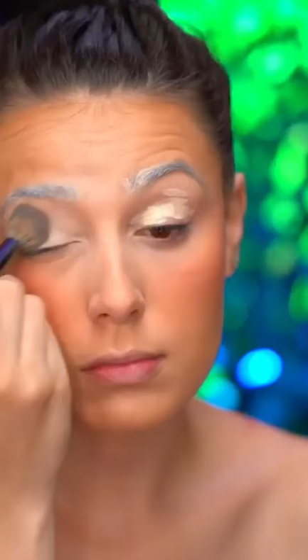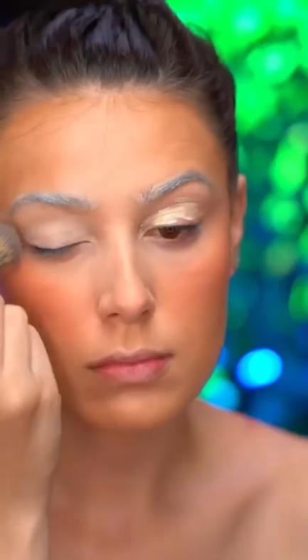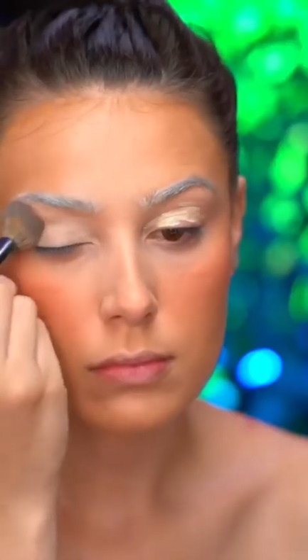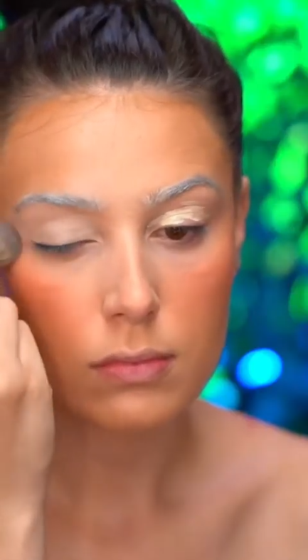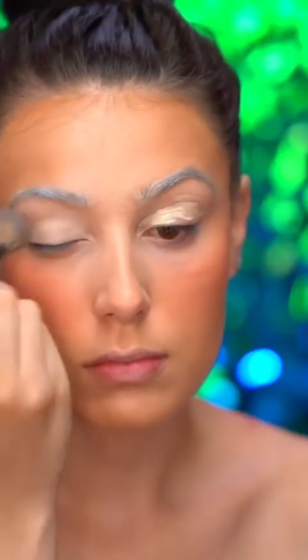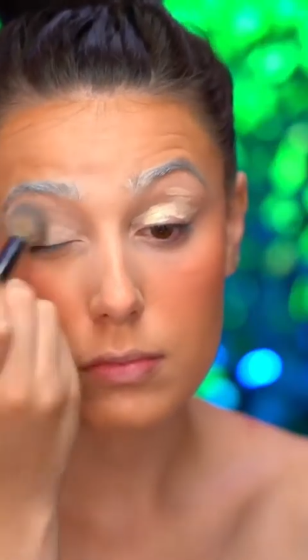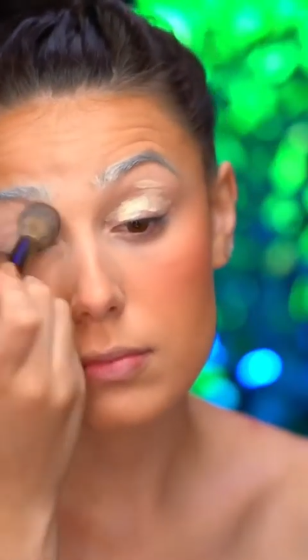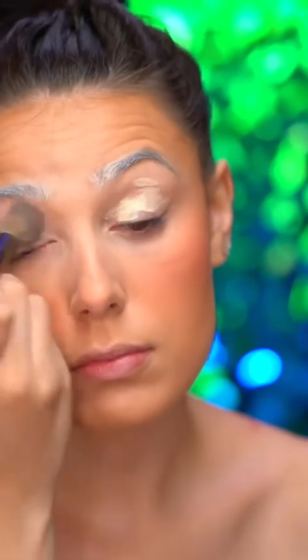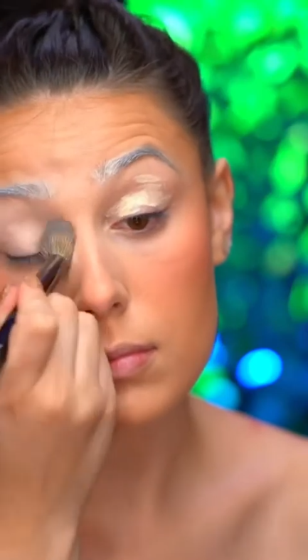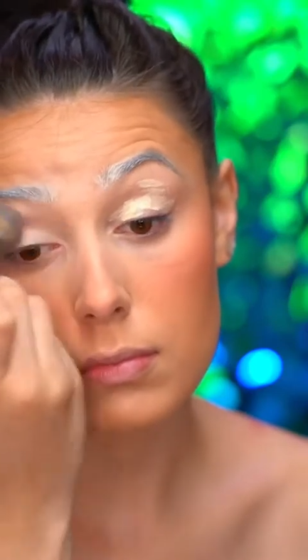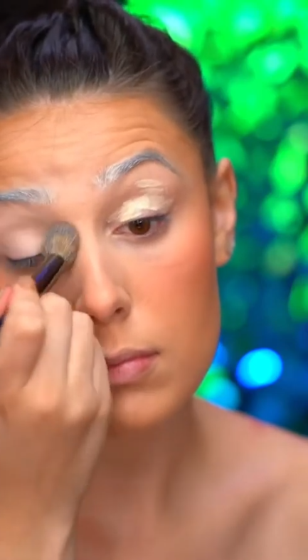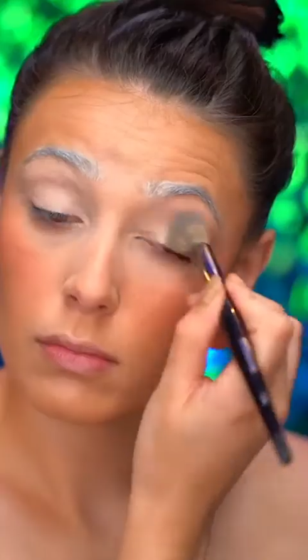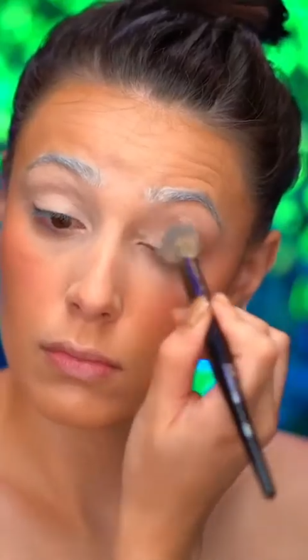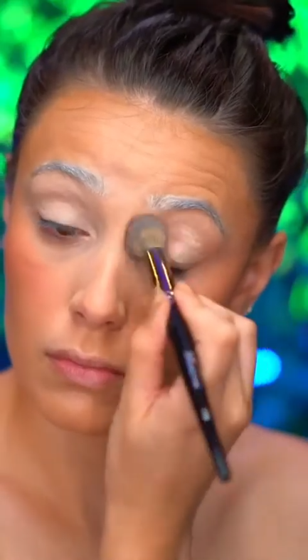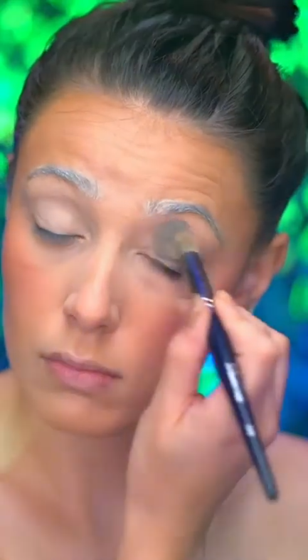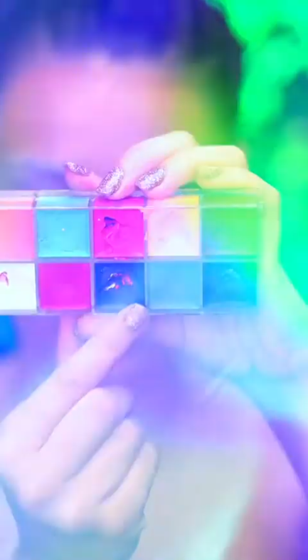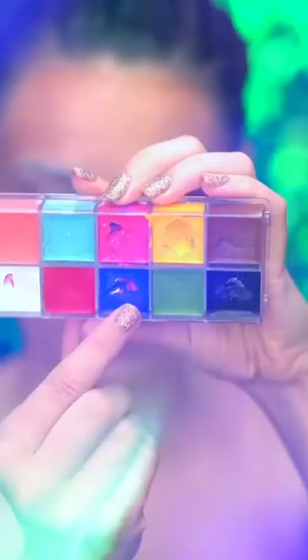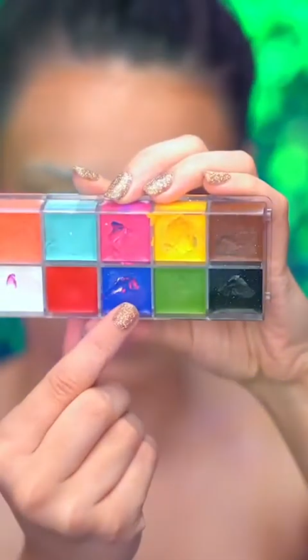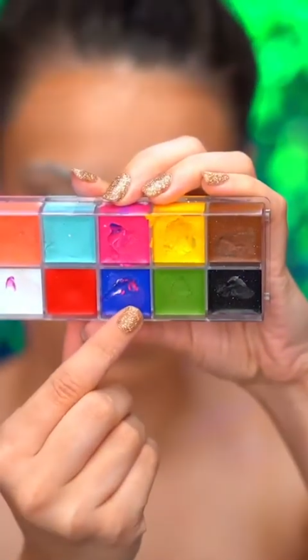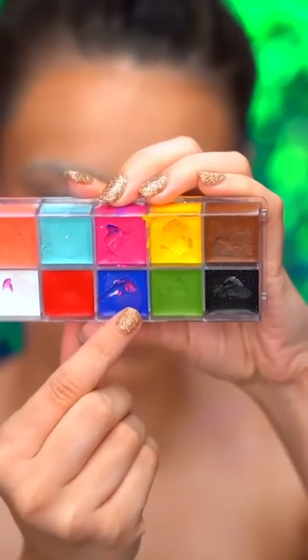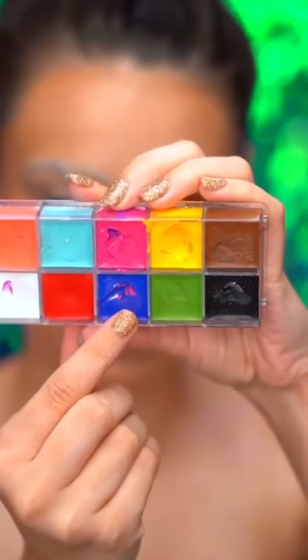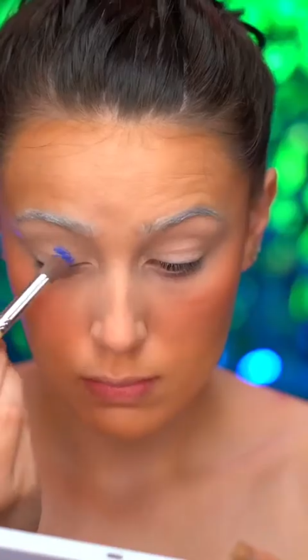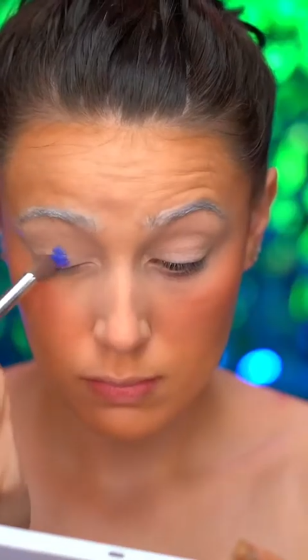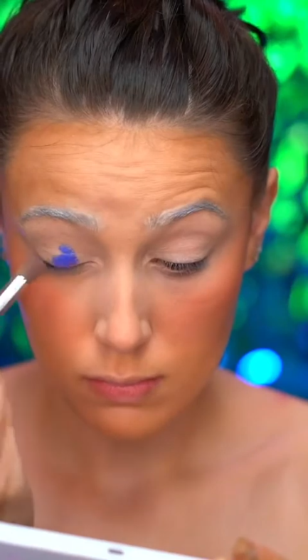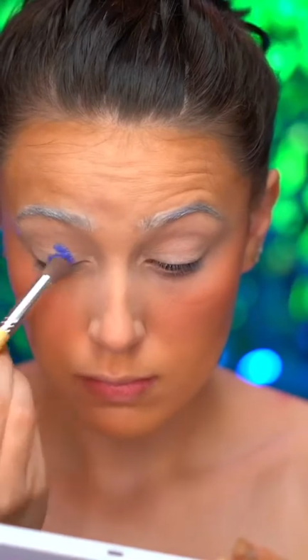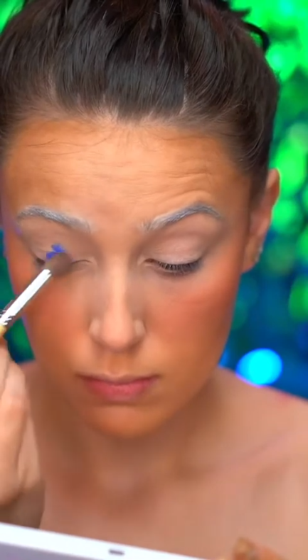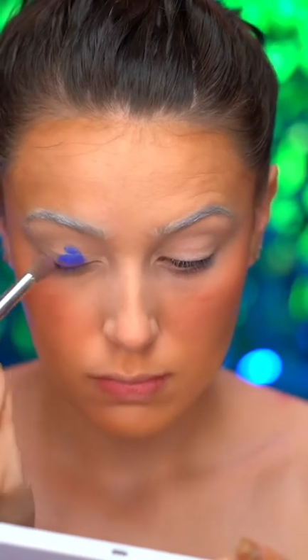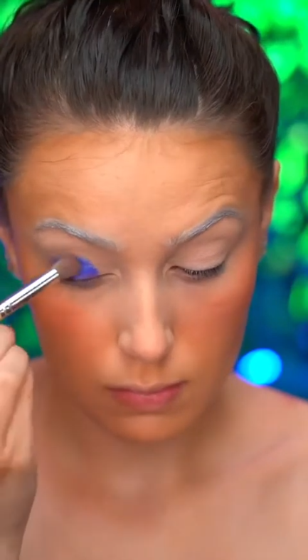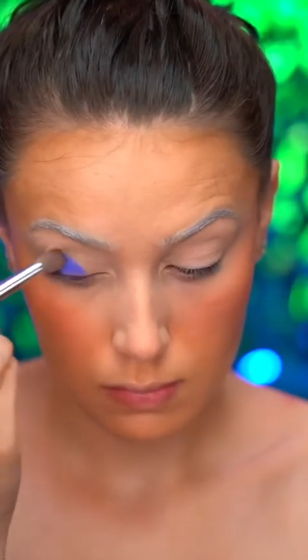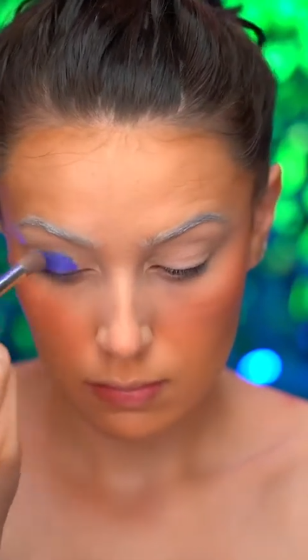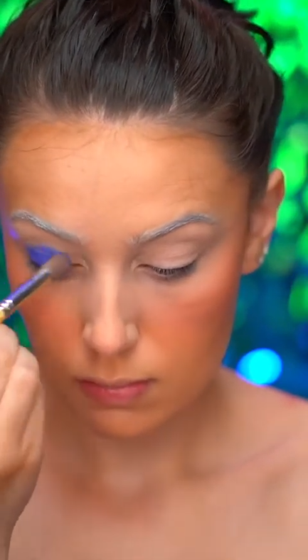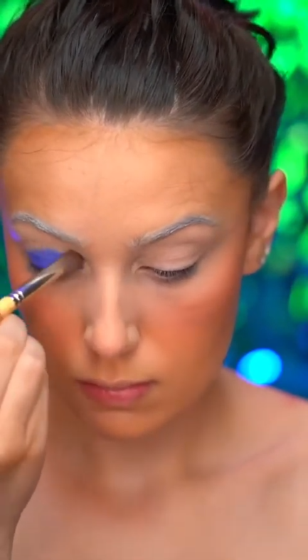With a bit of concealer, I'm going to prime my eyes for eyeshadow. I'm dipping into an indigo blue cream color, and I'm applying that onto the entire lid area.